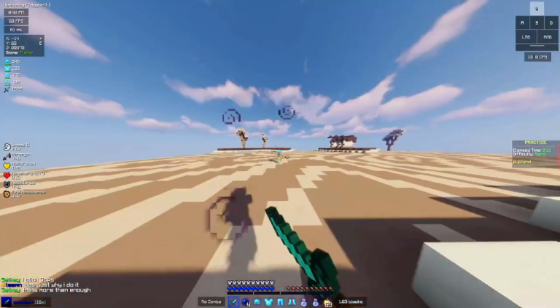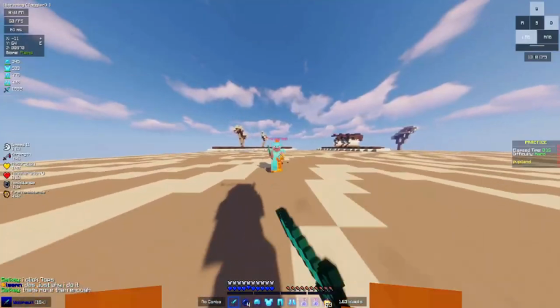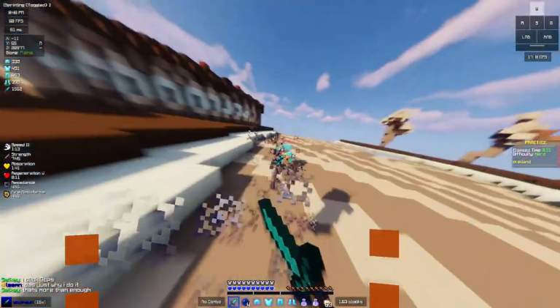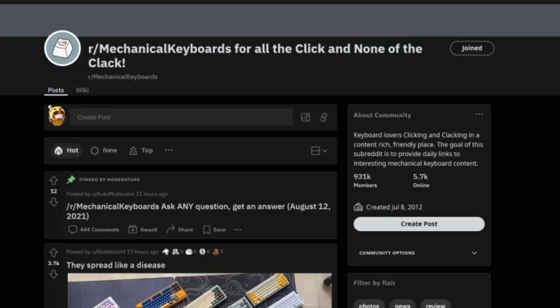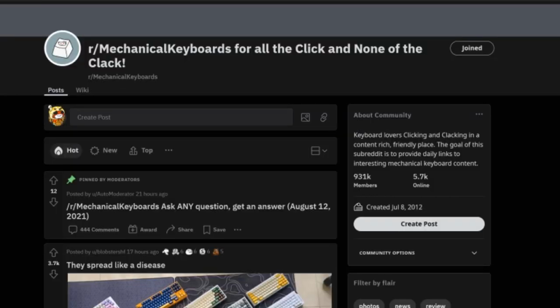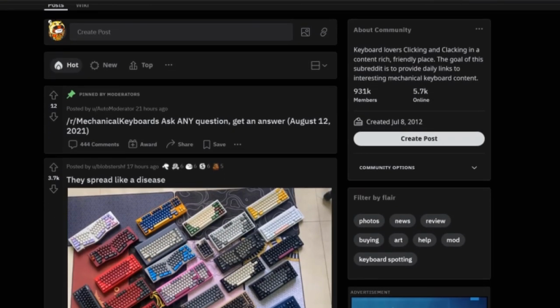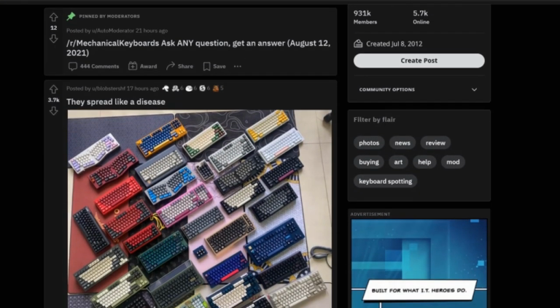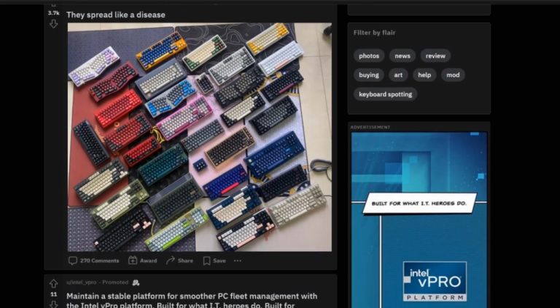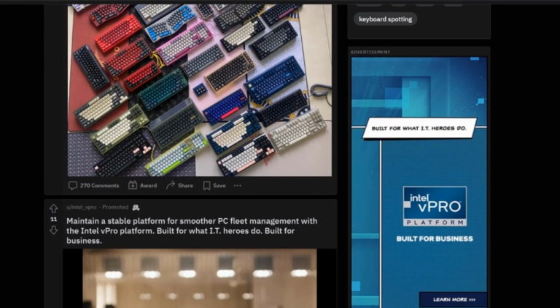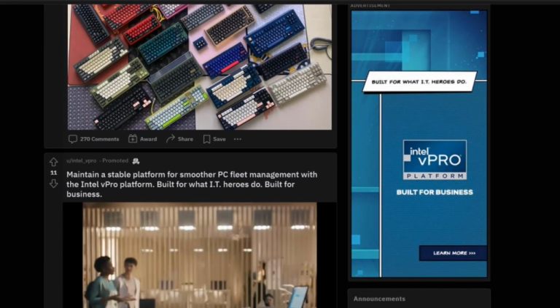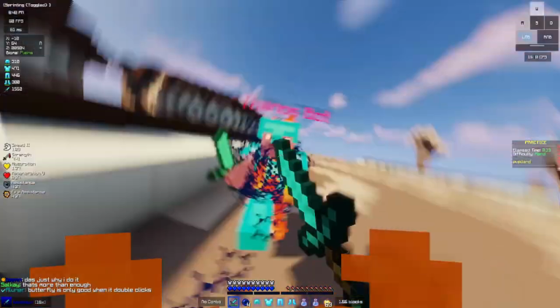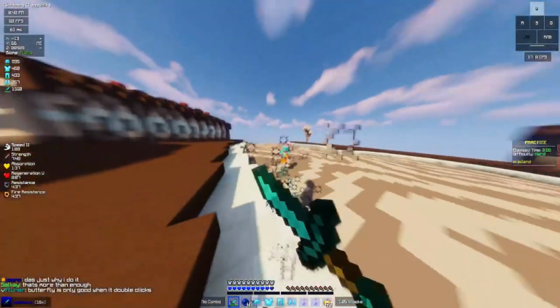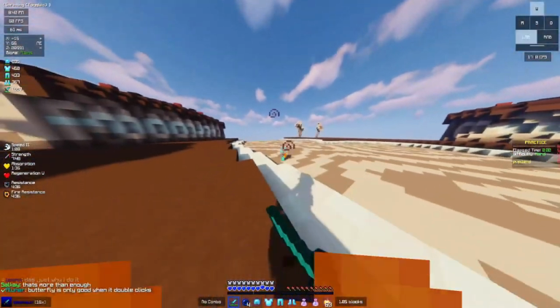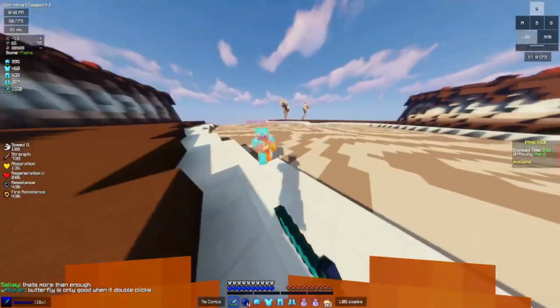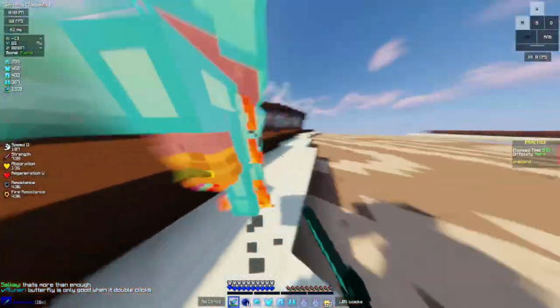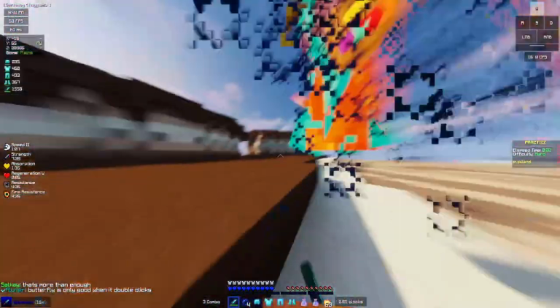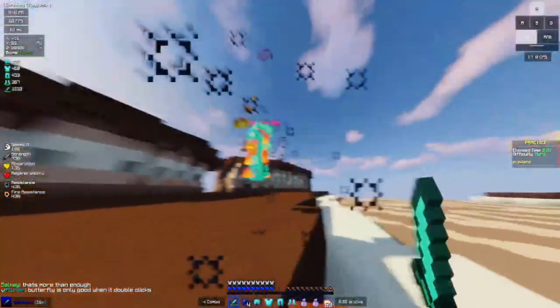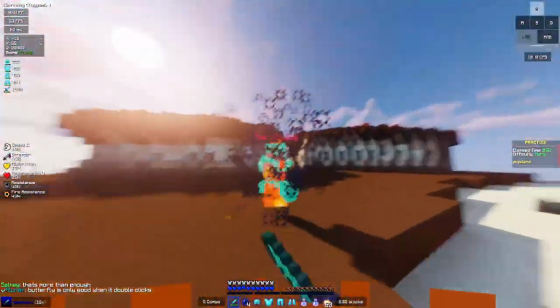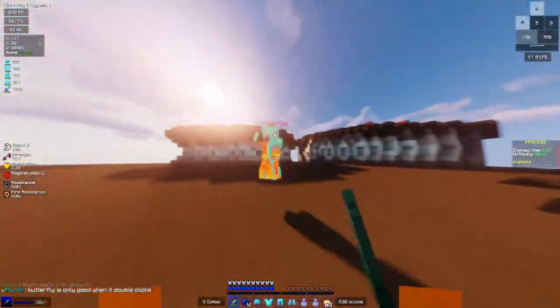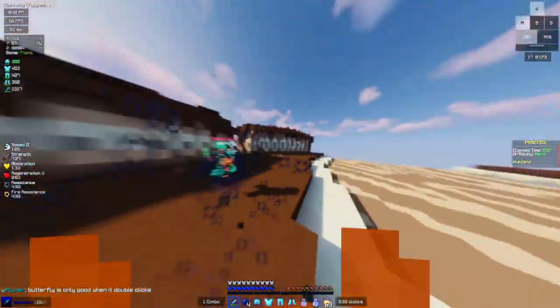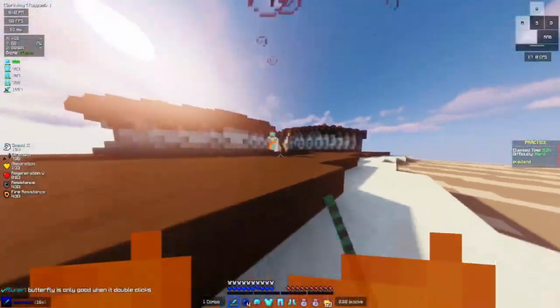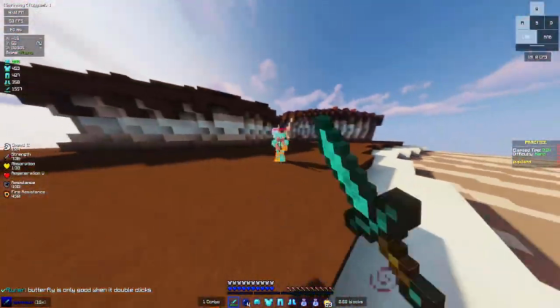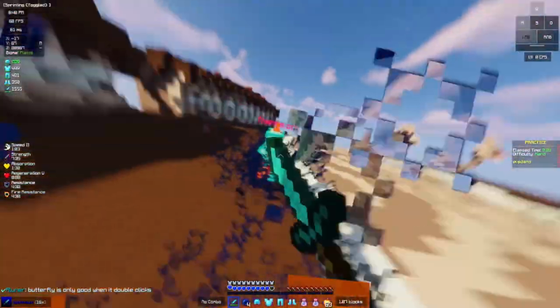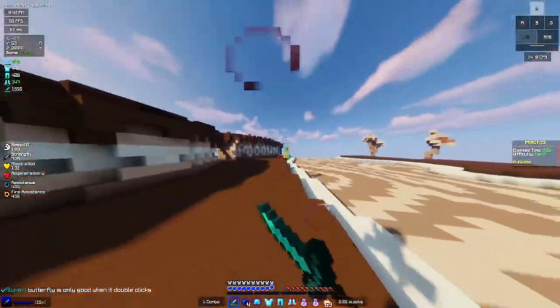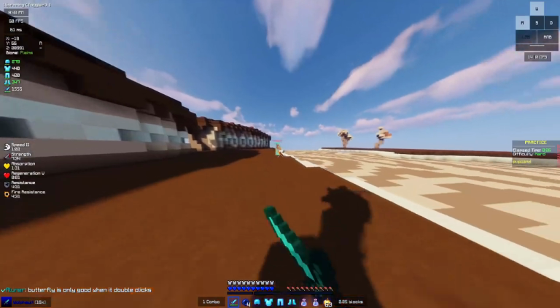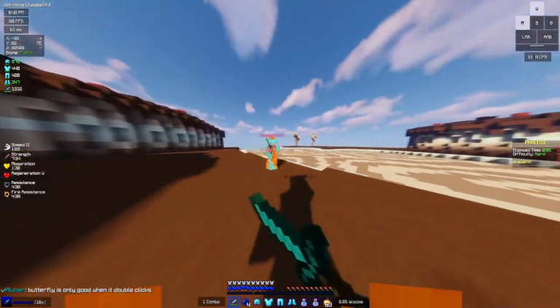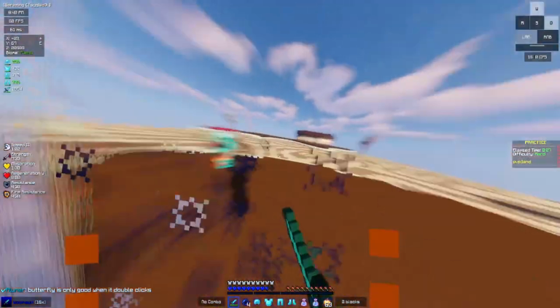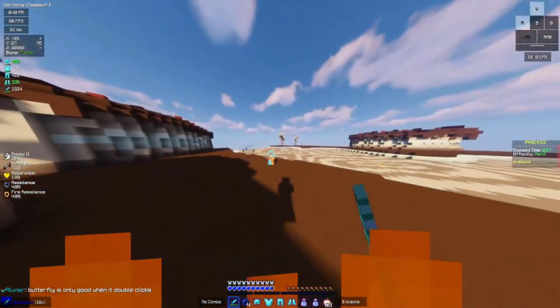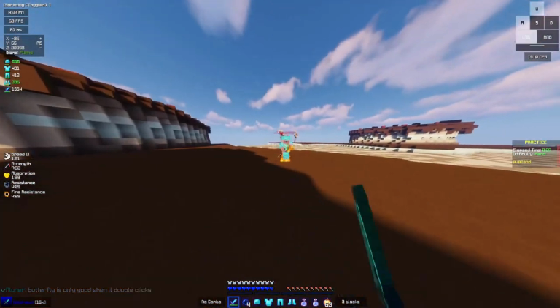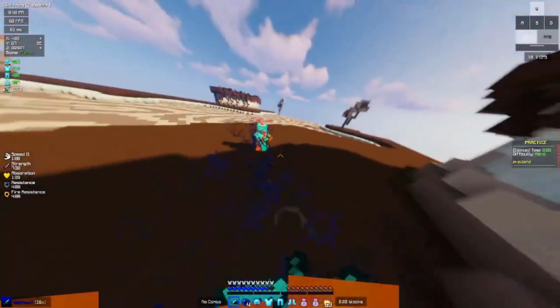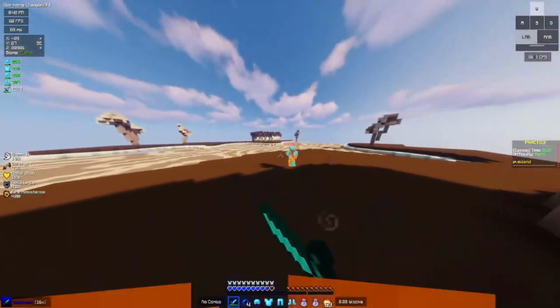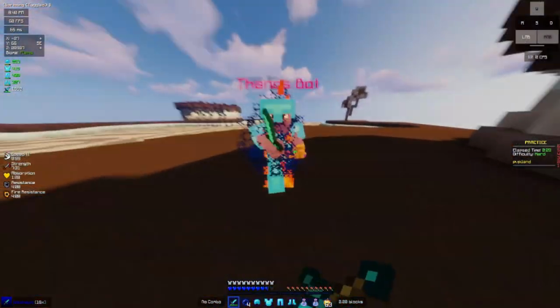I have a feeling r/mechanicalkeyboards is going to kill me for making this video, since I know very little about keyboards. So I would really appreciate it if you subscribed. I hope you like the Jailhouse mod, and I hope this video helps you out. I'll see you all next time.